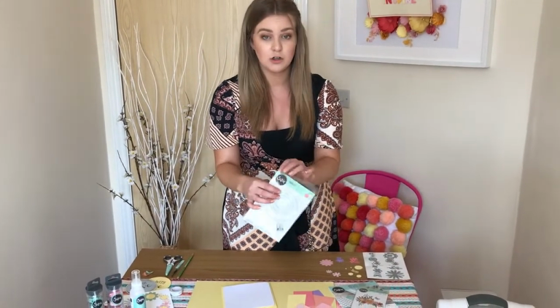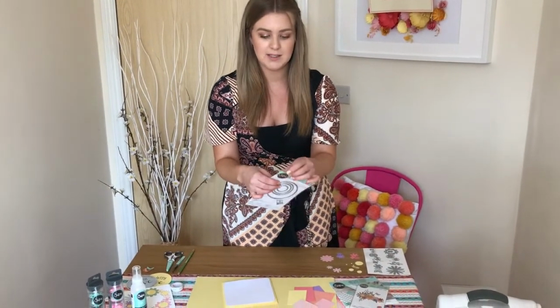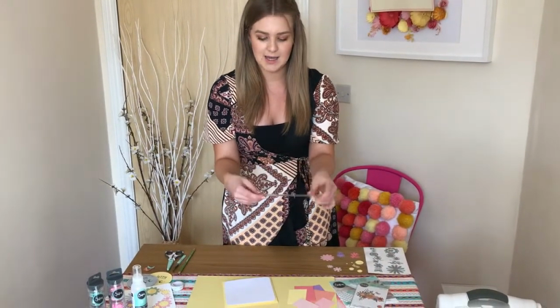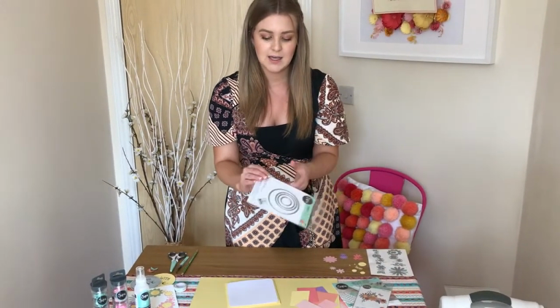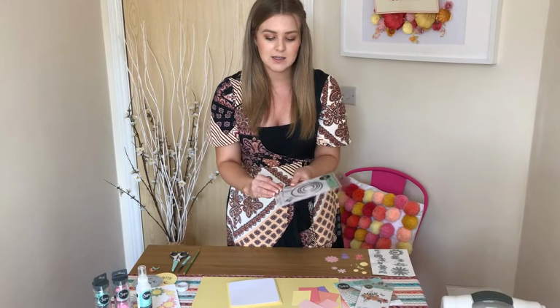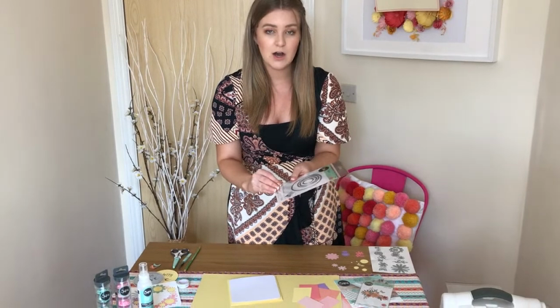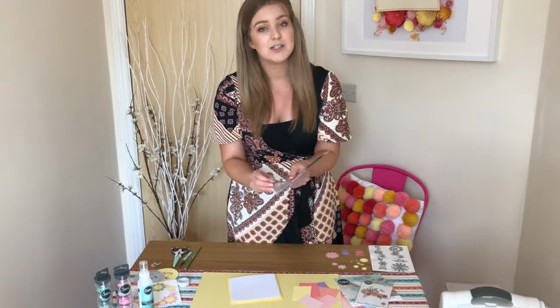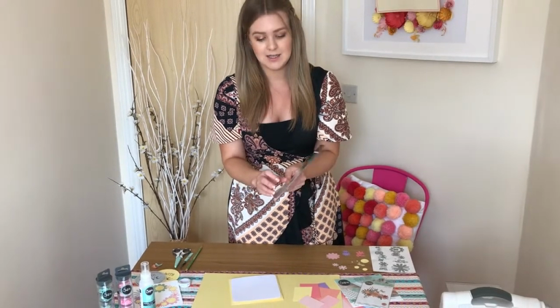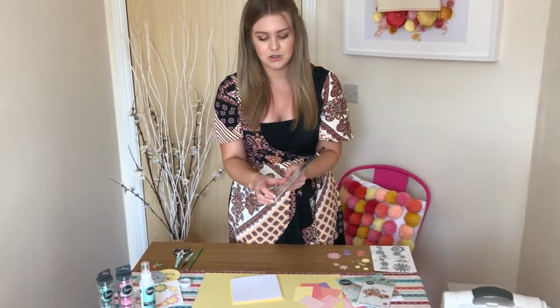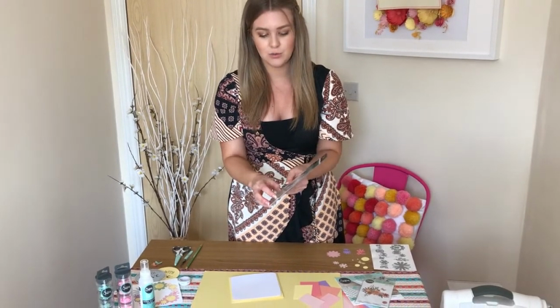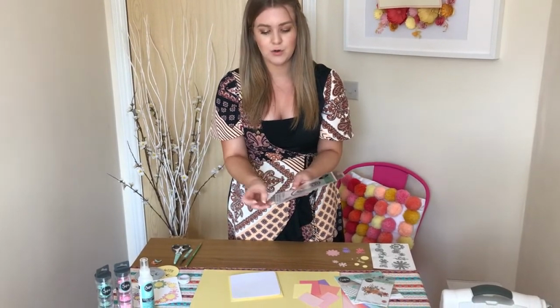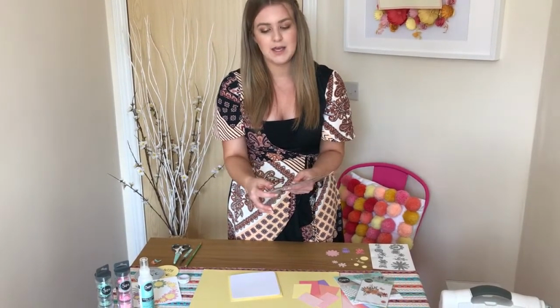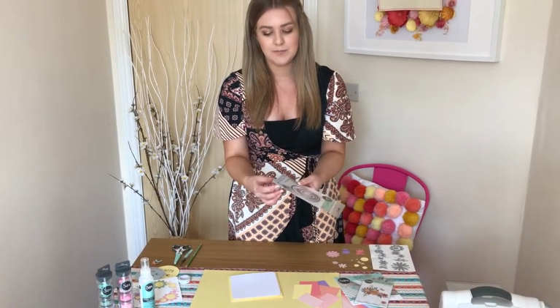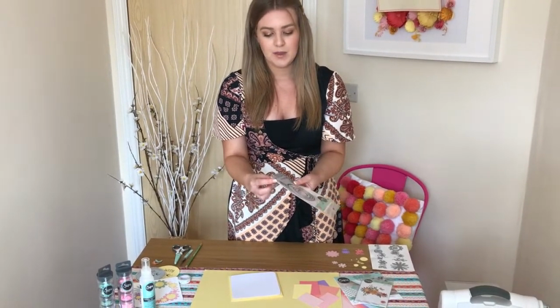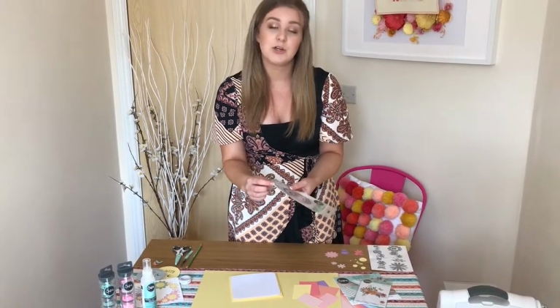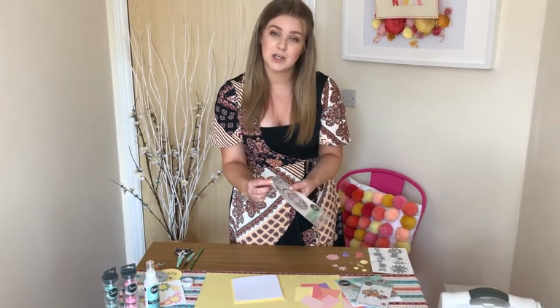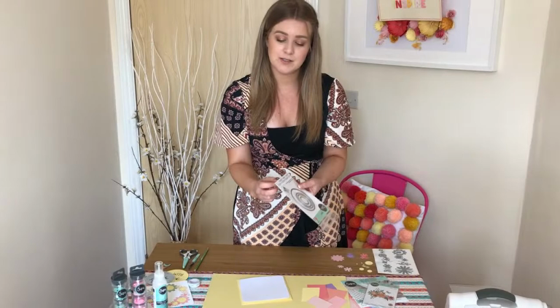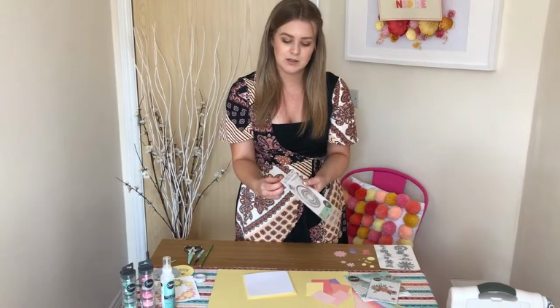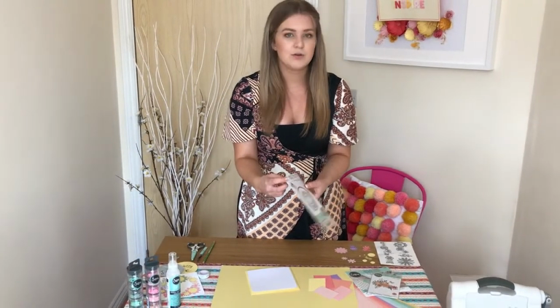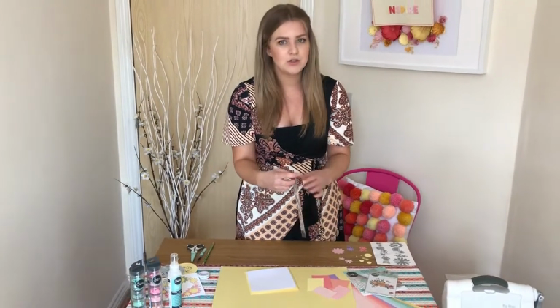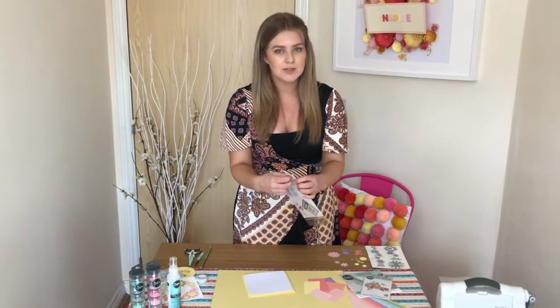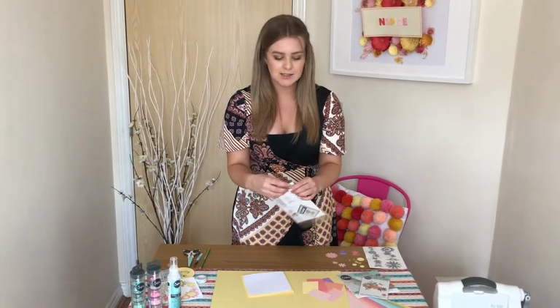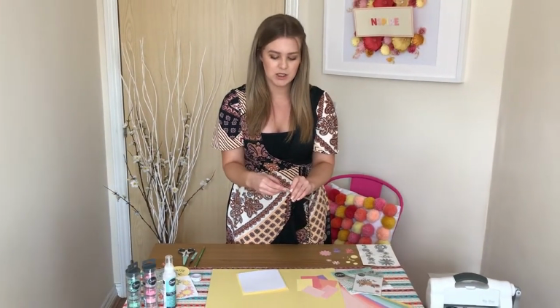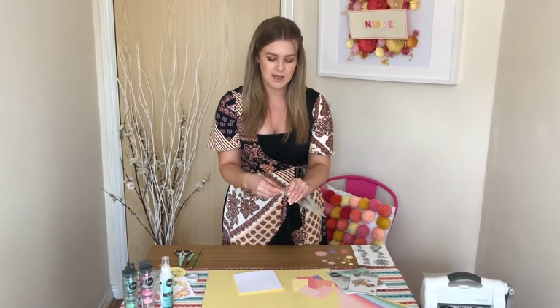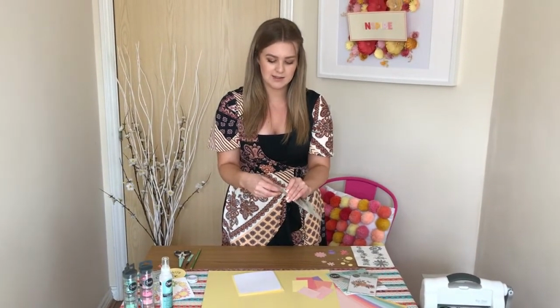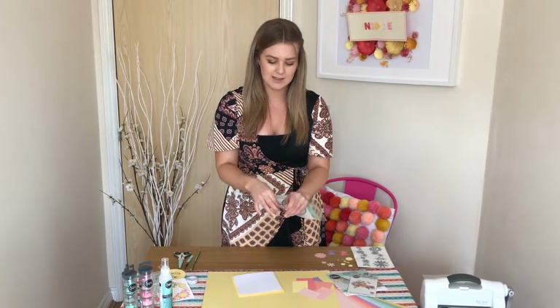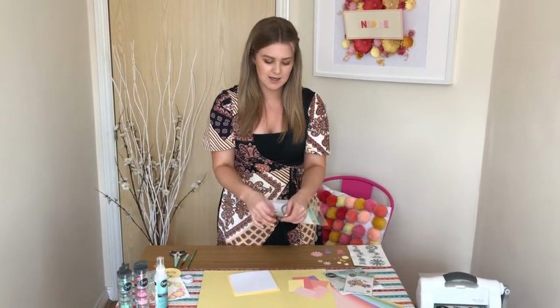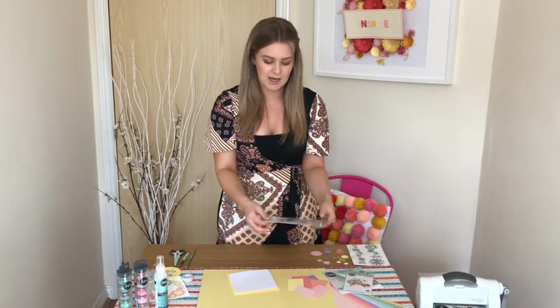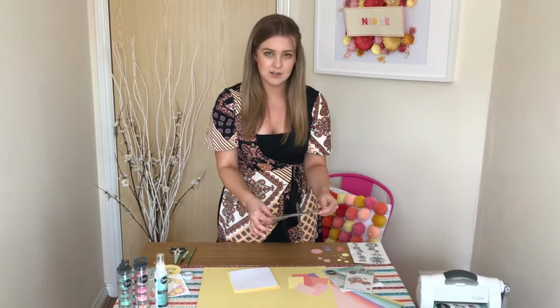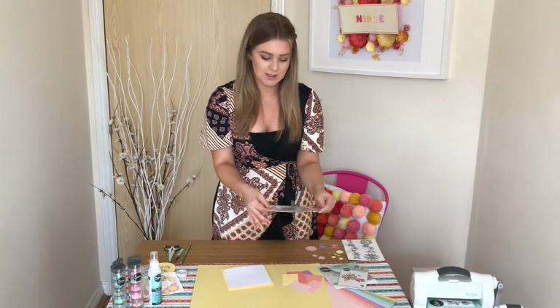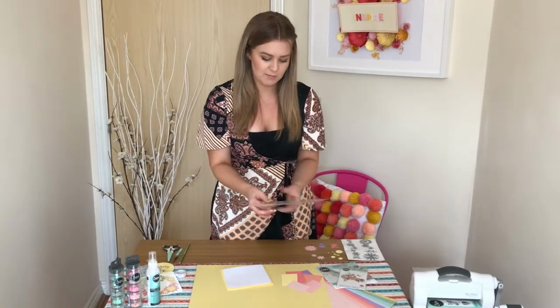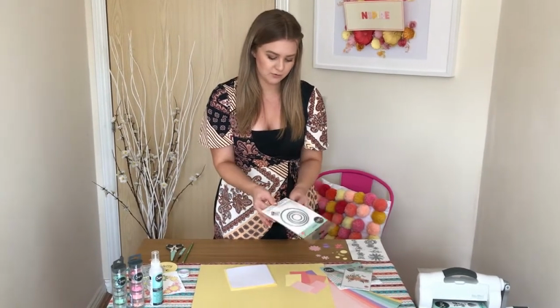I'm then going to take the circle framelits that come in the set. These are actually designed to work with the shaker domes — you get two sizes of shaker domes in the set and this is what these framelits are made for.